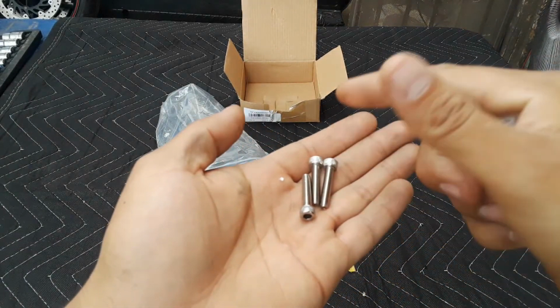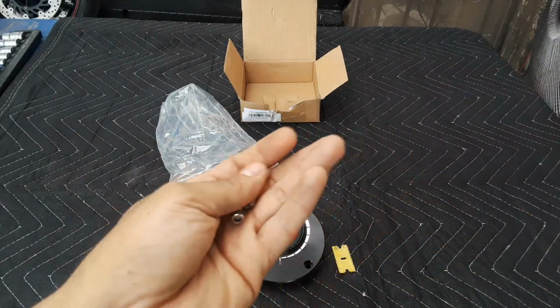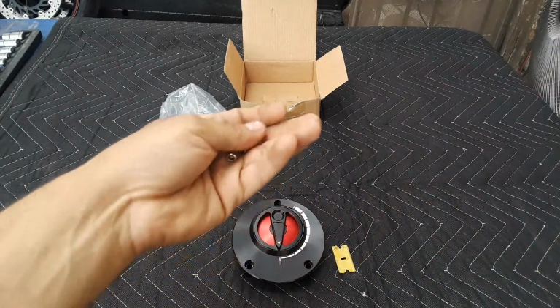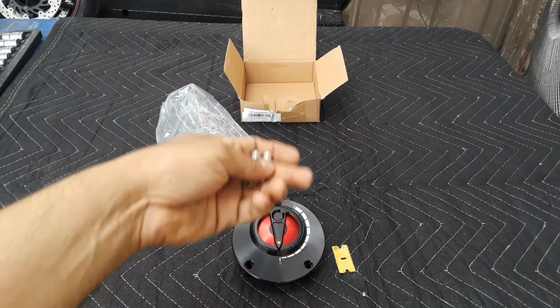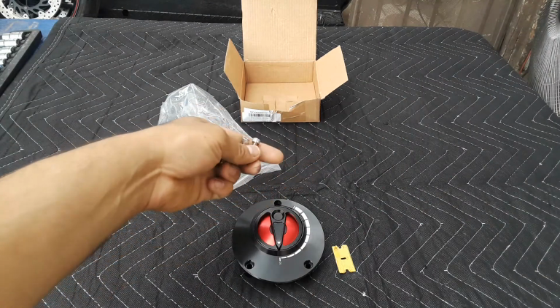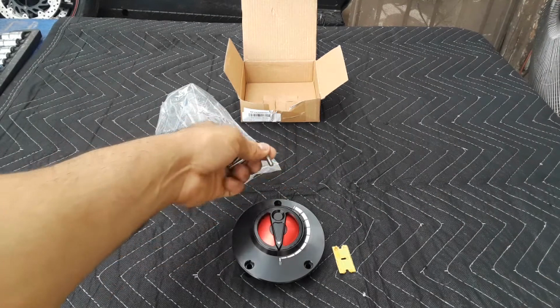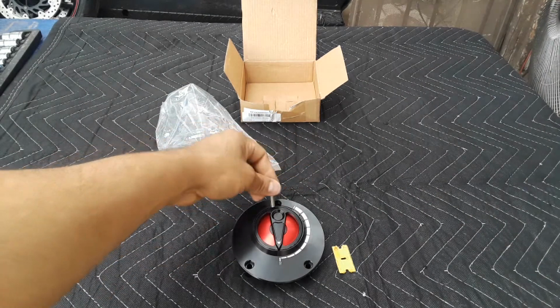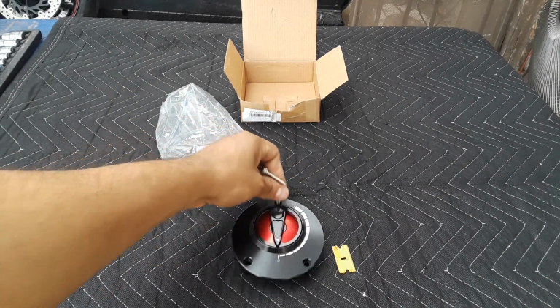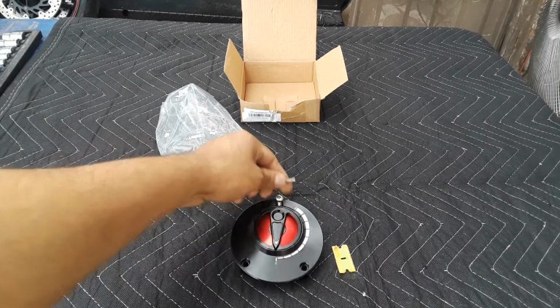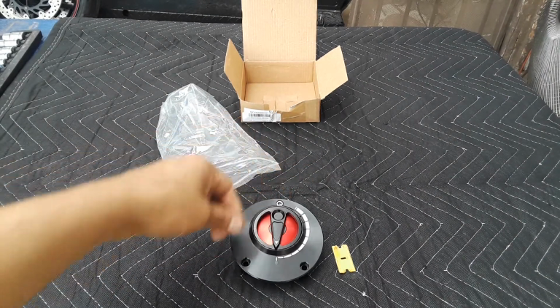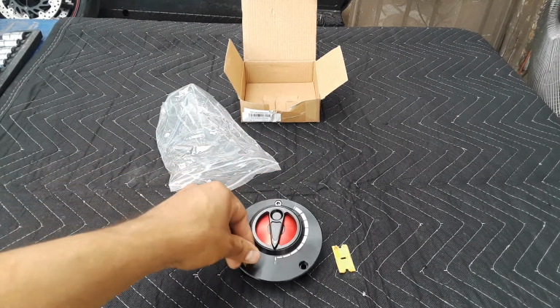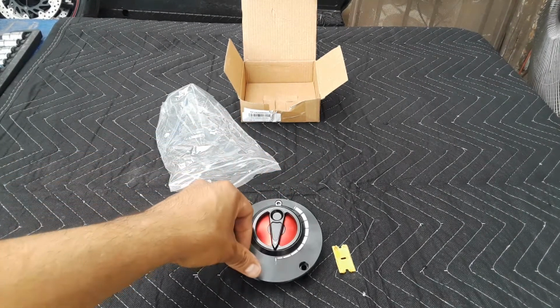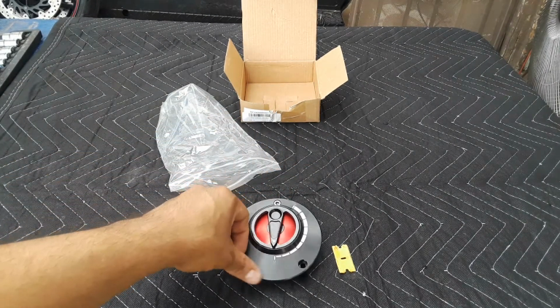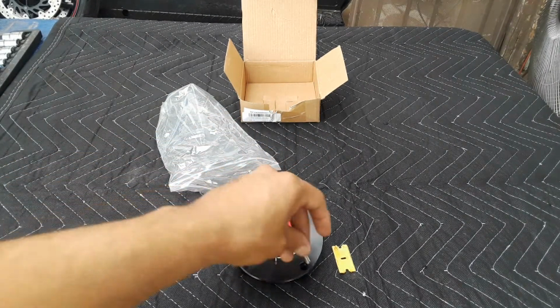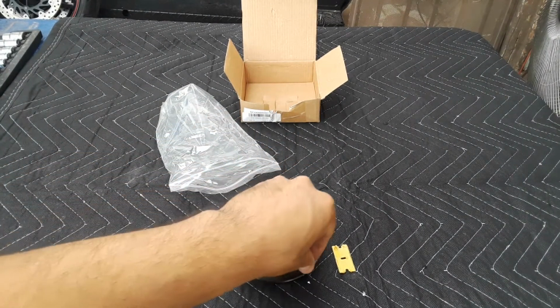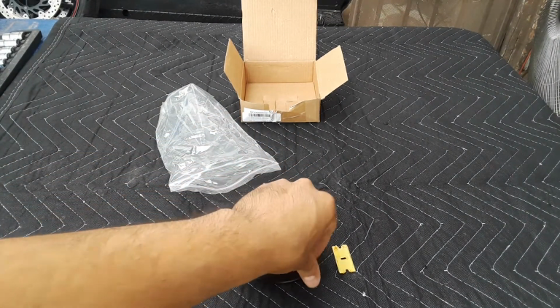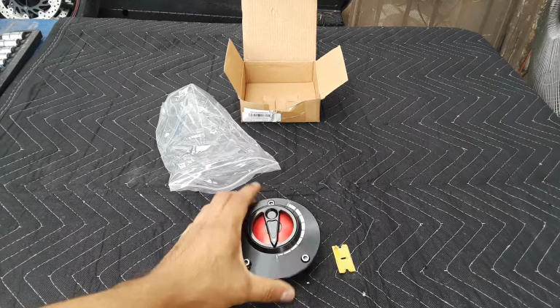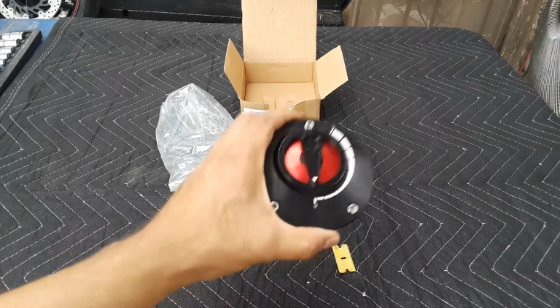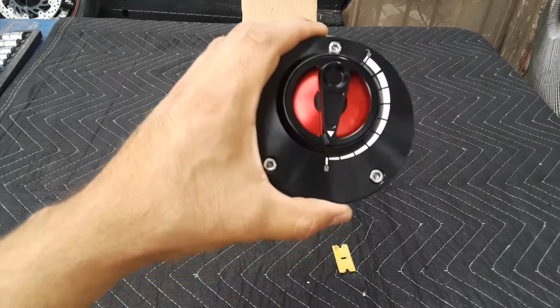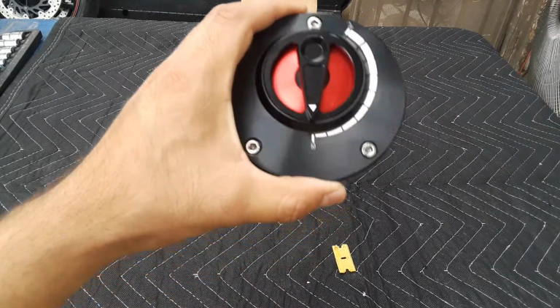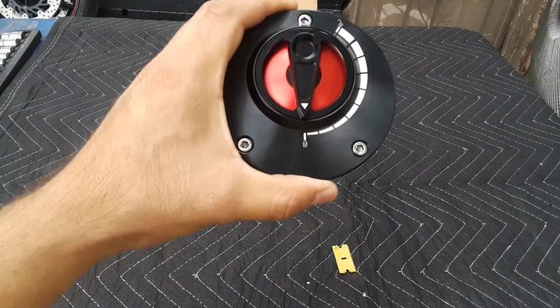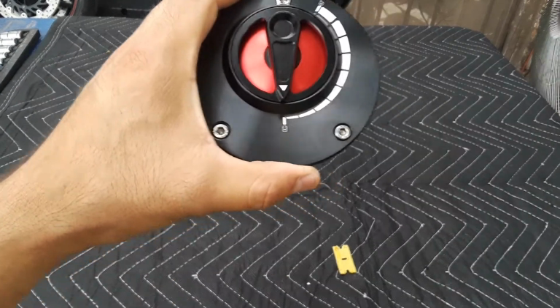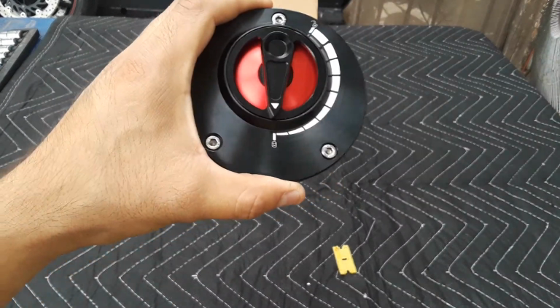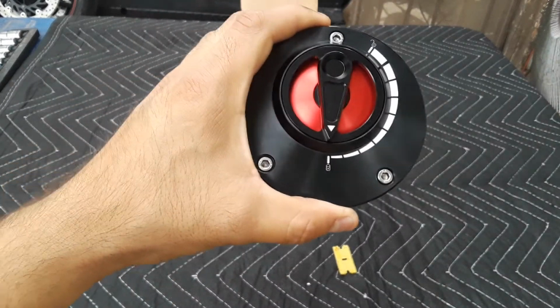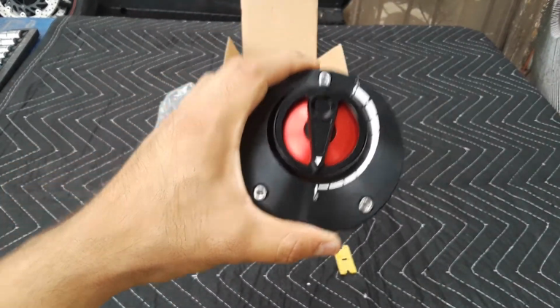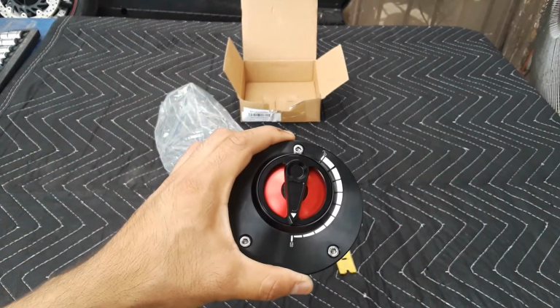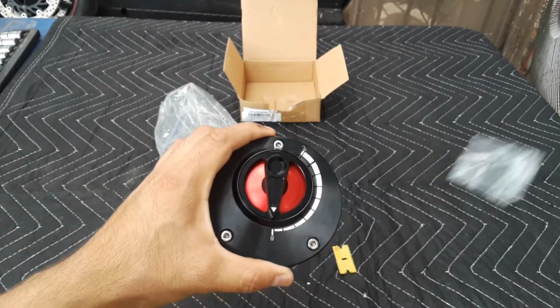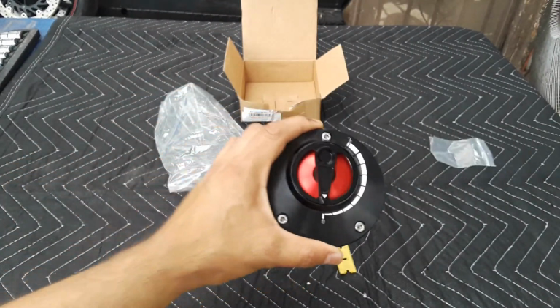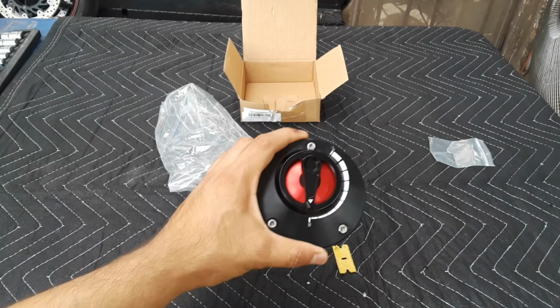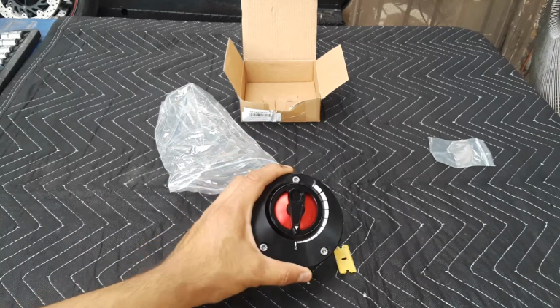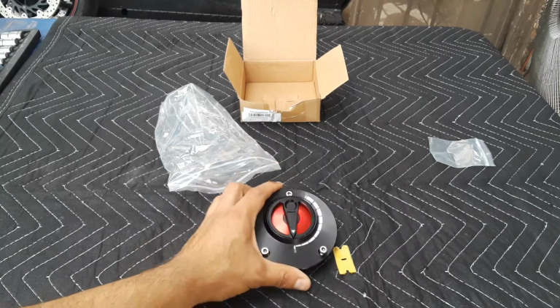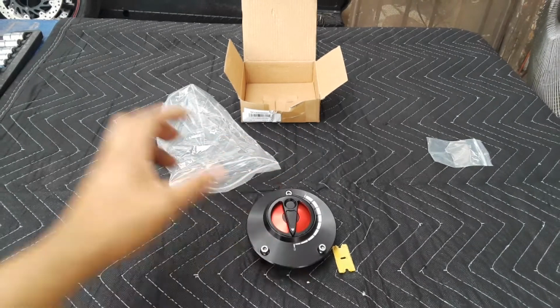These are the bolts that you need. Basically it comes with everything — the hardware — and it's just a really simple procedure to install. It's not that hard, just three bolts and that's it.